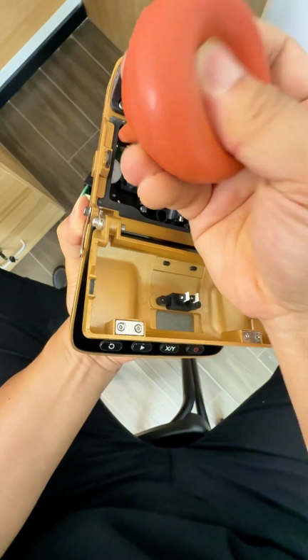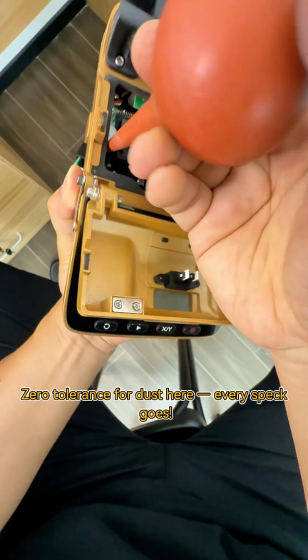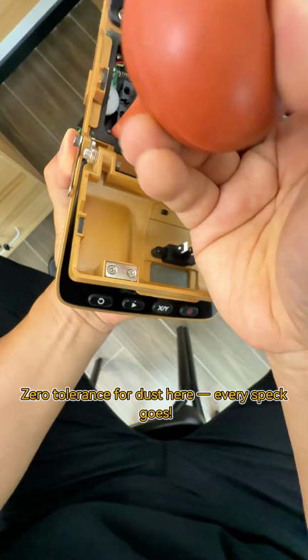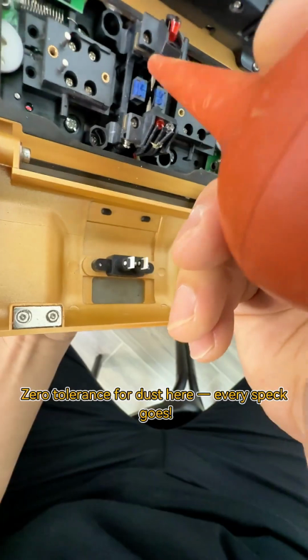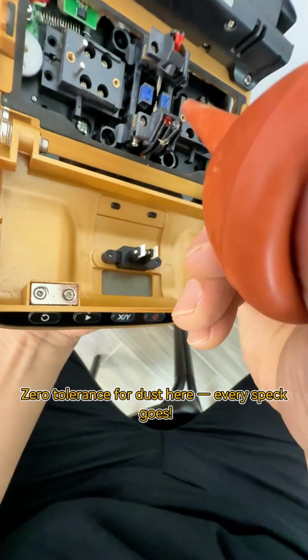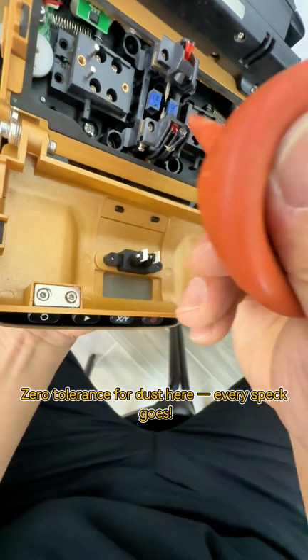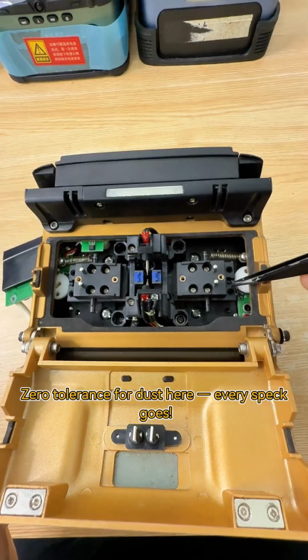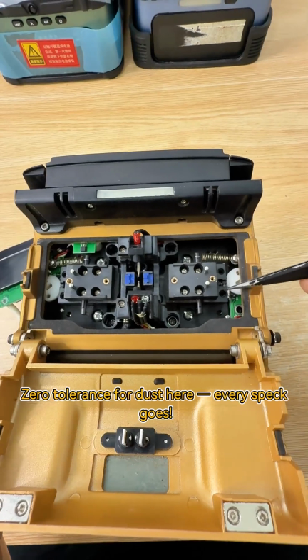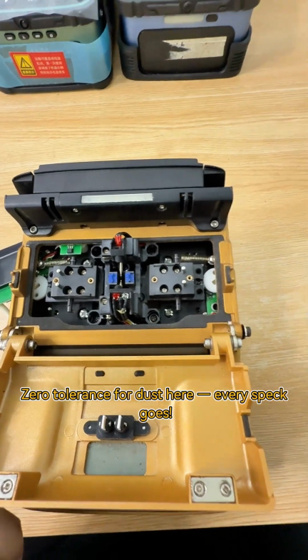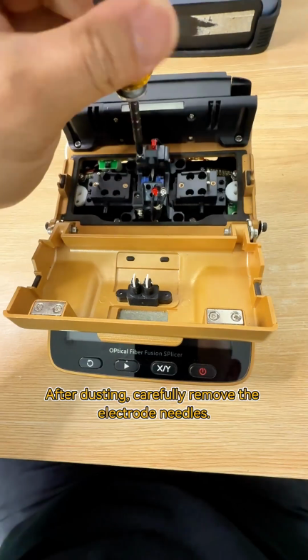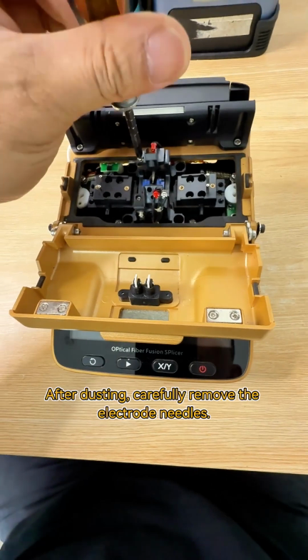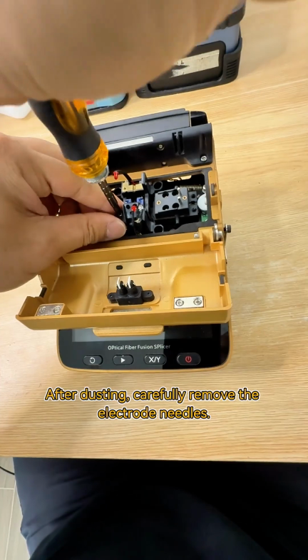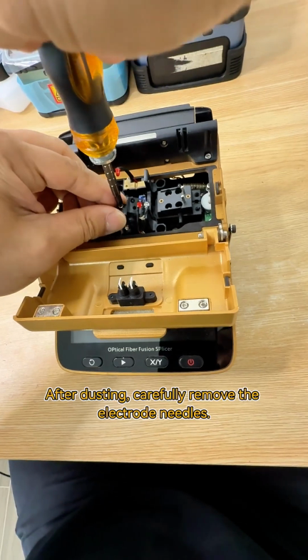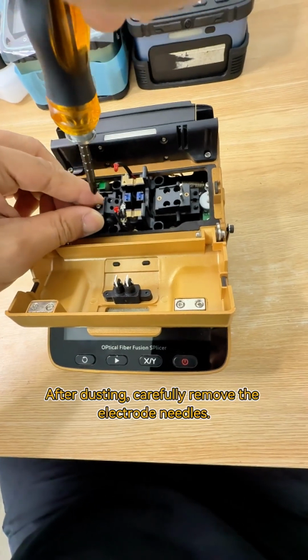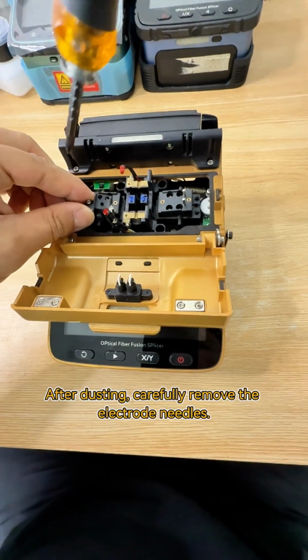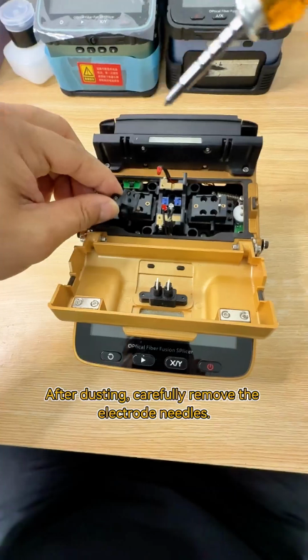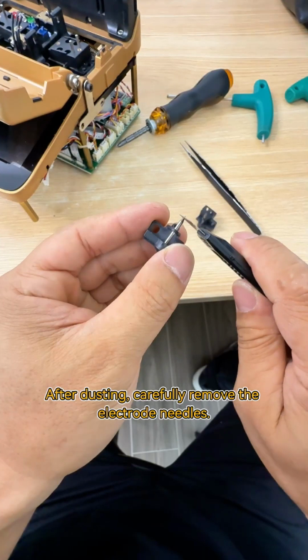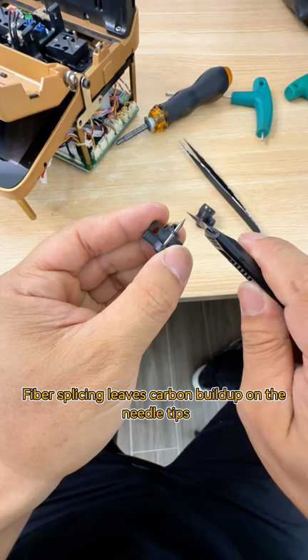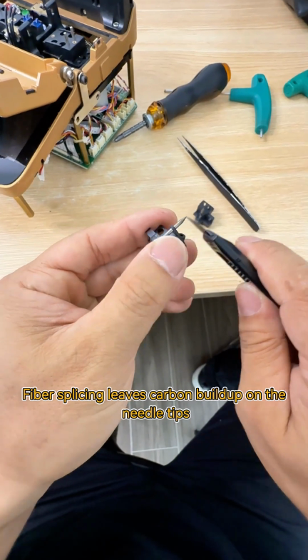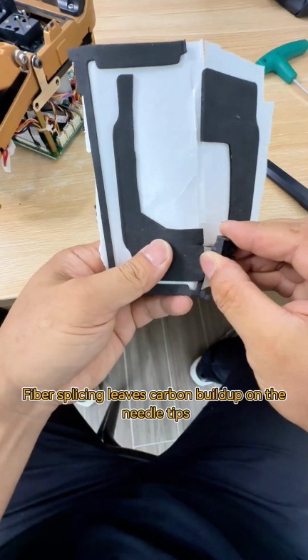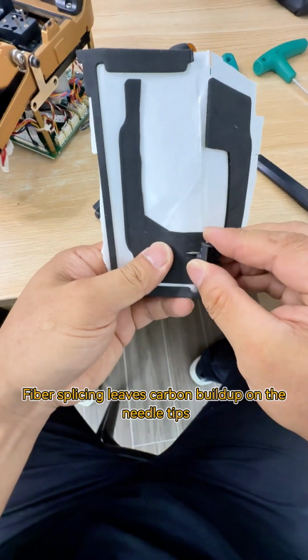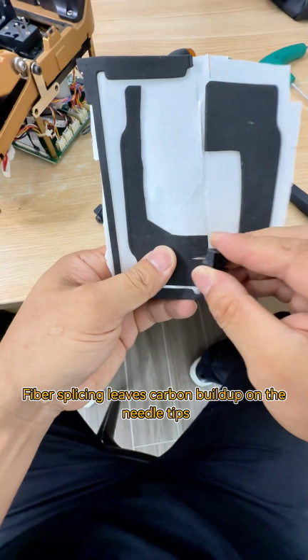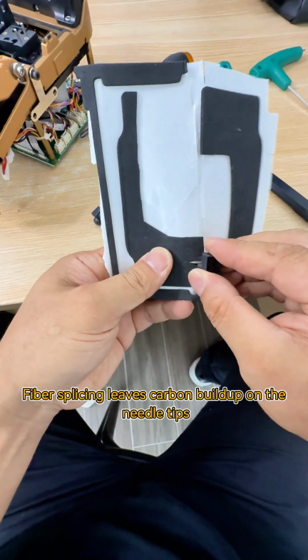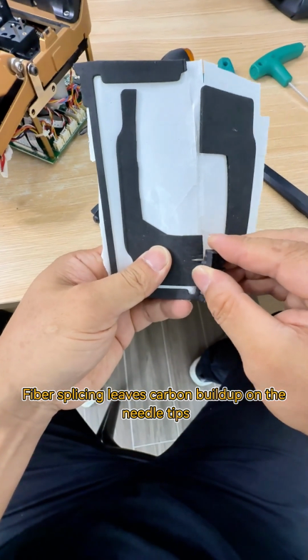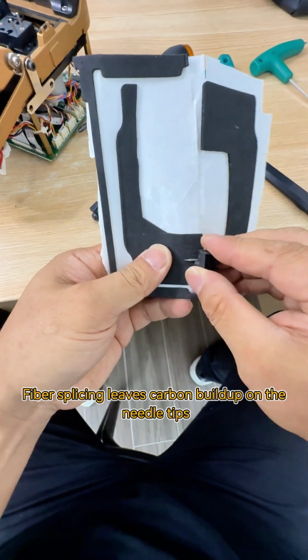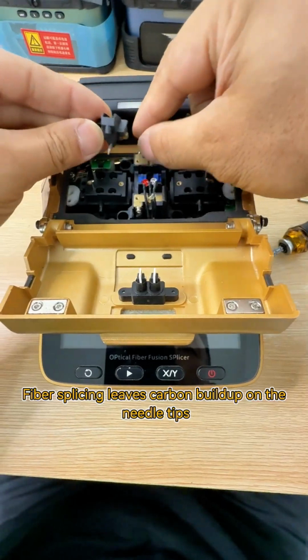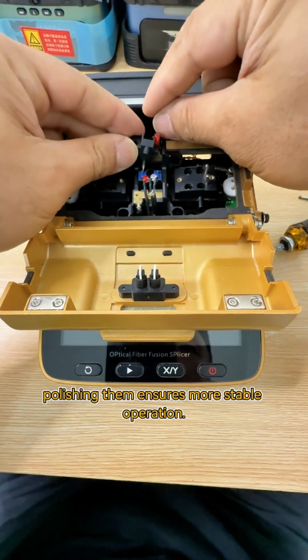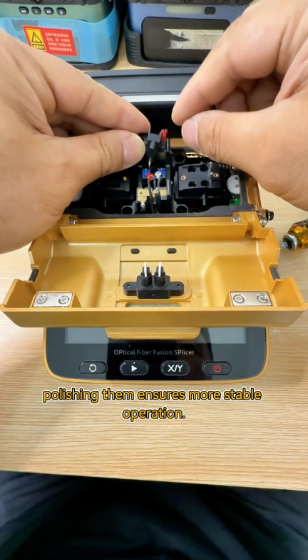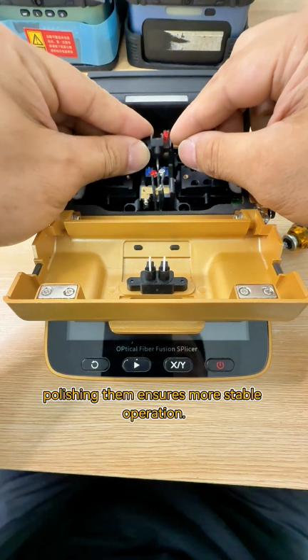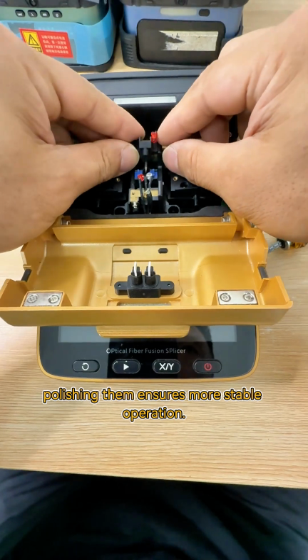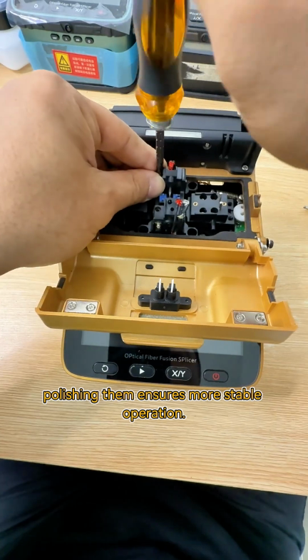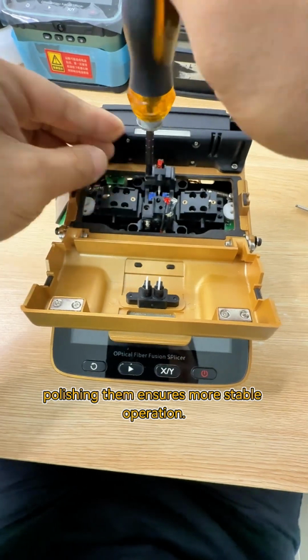Zero tolerance for dust here — every speck goes. After dusting, carefully remove the electrode needles. Fiber splicing leaves carbon buildup on the needle tips, and polishing them ensures more stable operation.